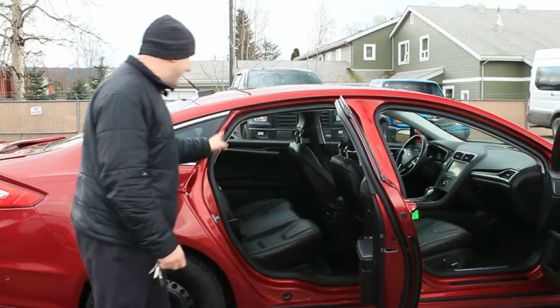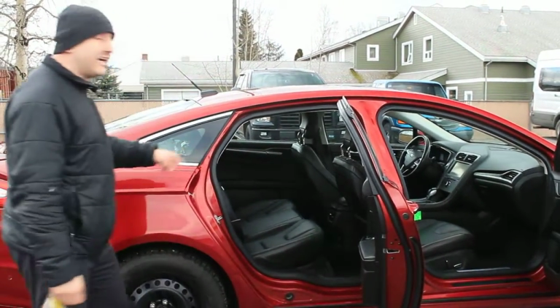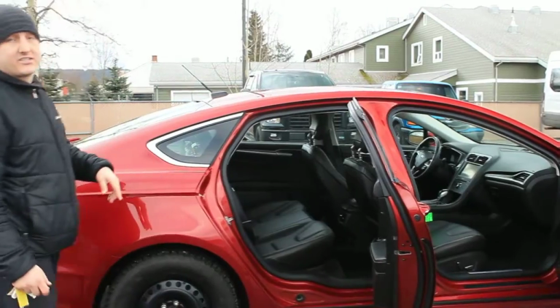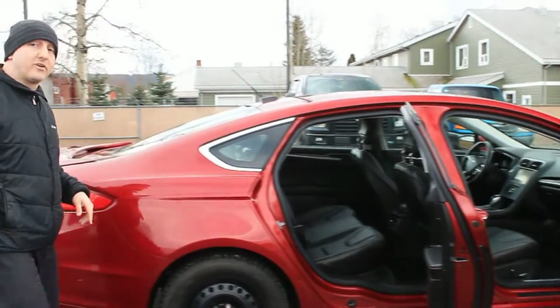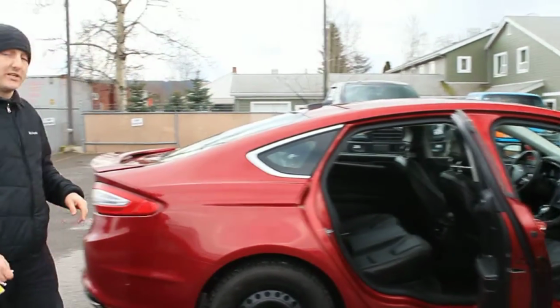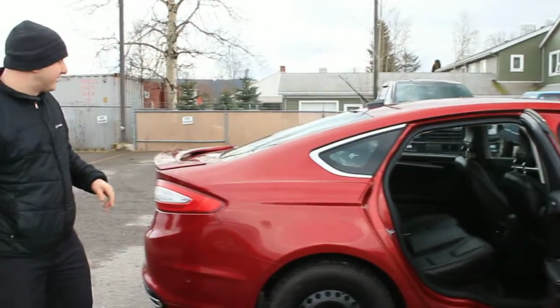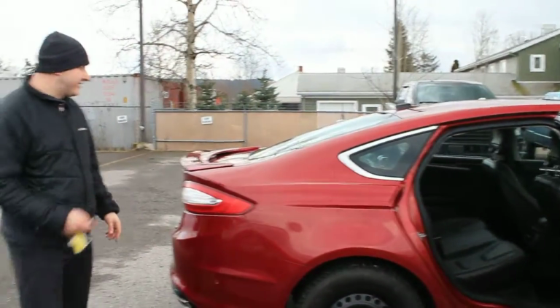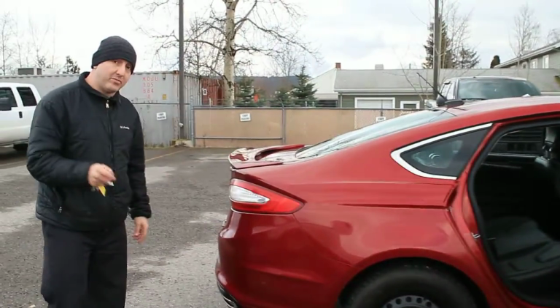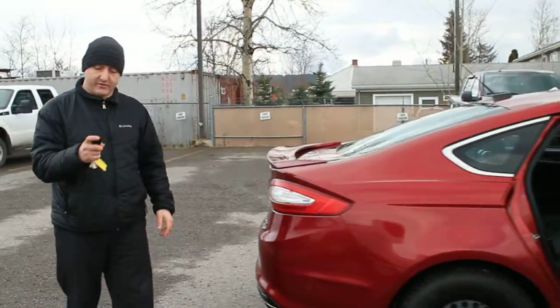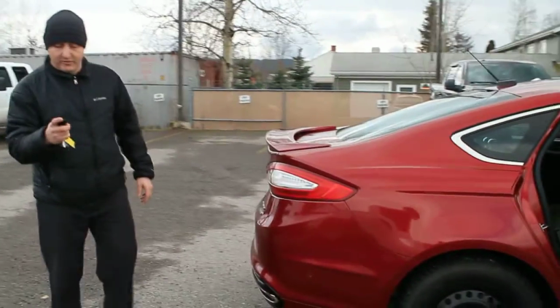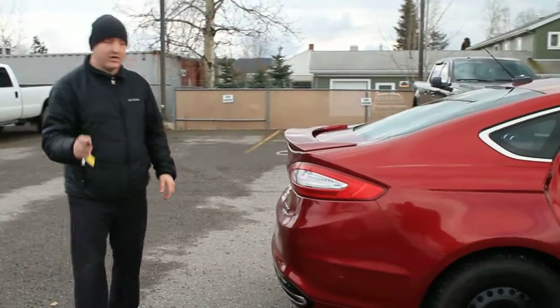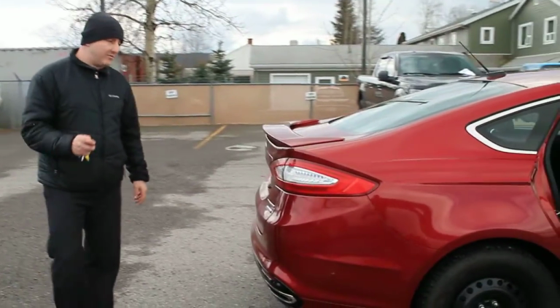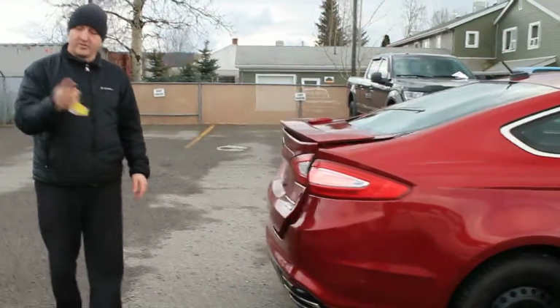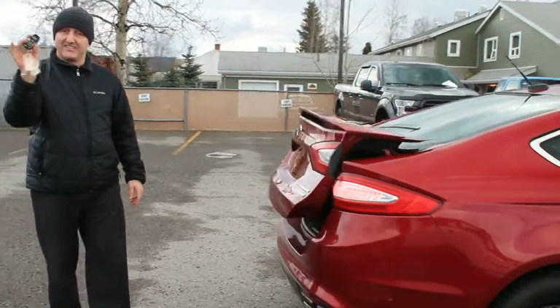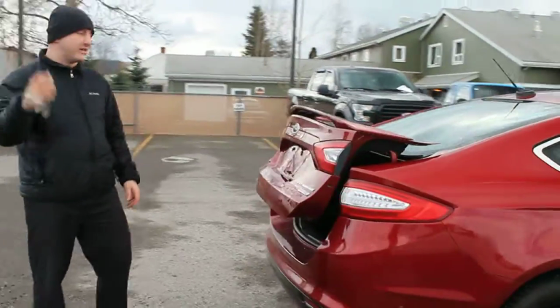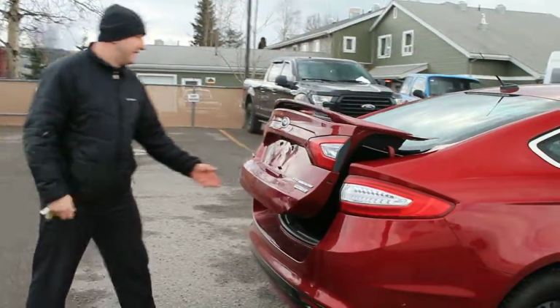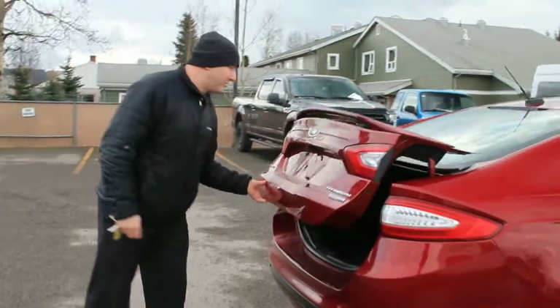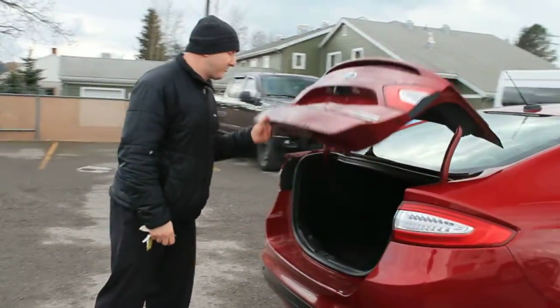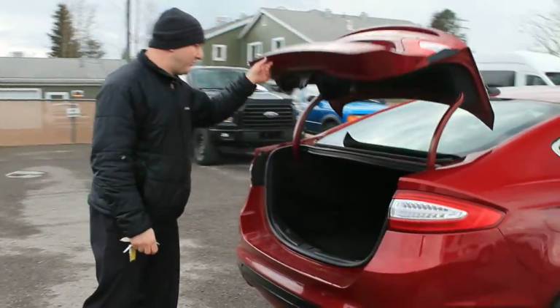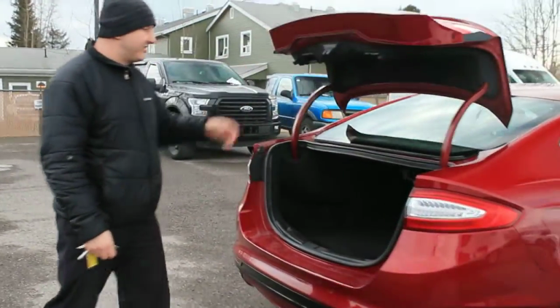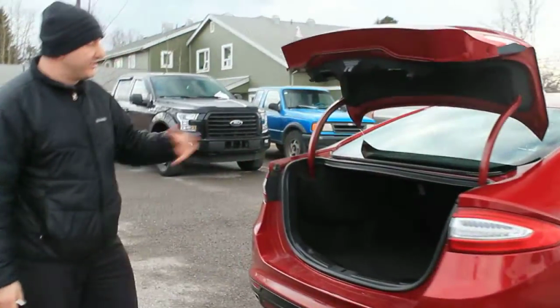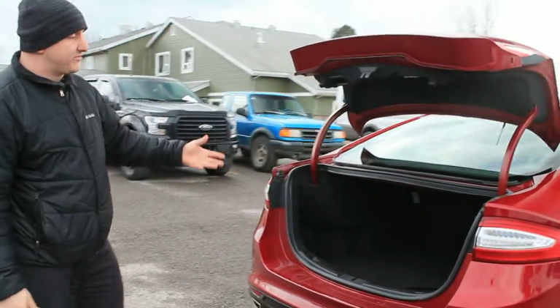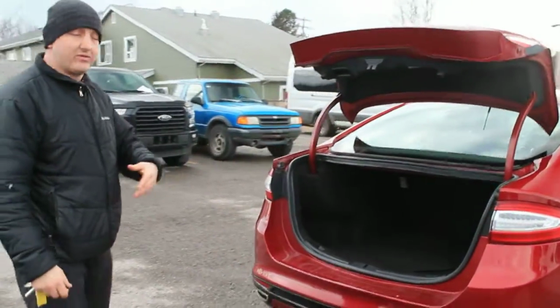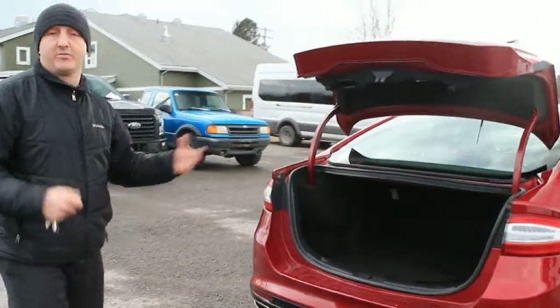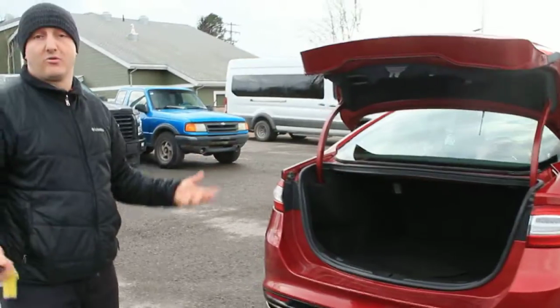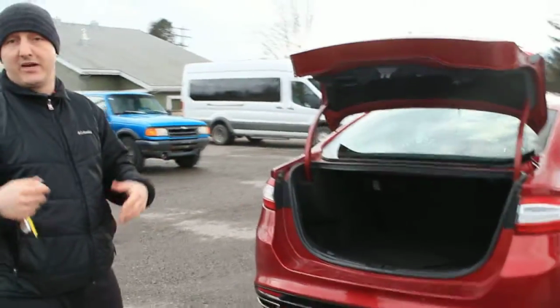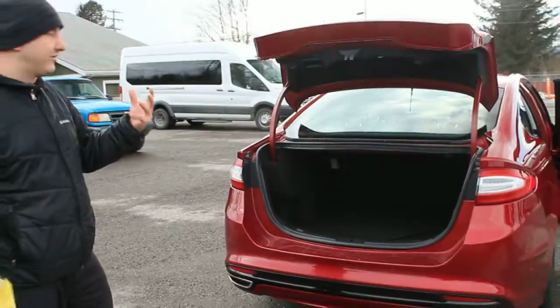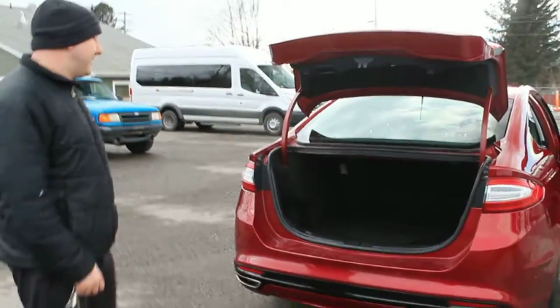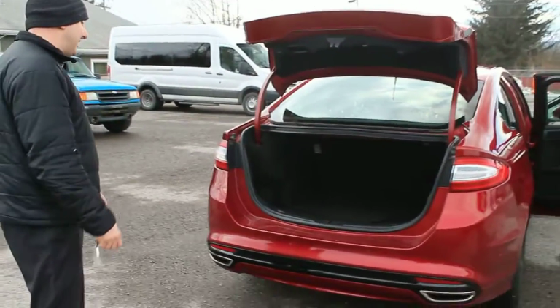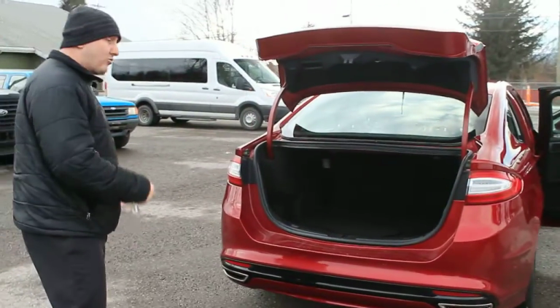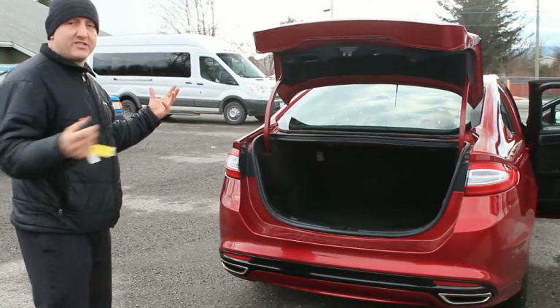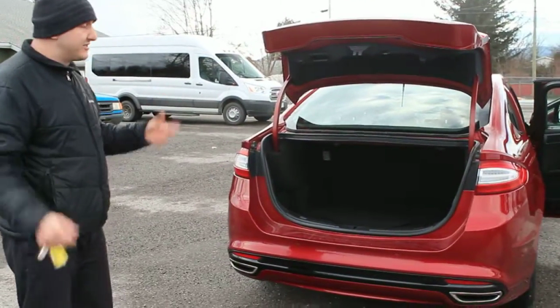It has a 60-40 split fold-down seat in the back, but even if you don't fold it down, of course we have keyless entry here. Pop the trunk open and you can see you have plenty of space for any type of cargo — hockey bags, golf clubs, groceries, gear — it's all there.